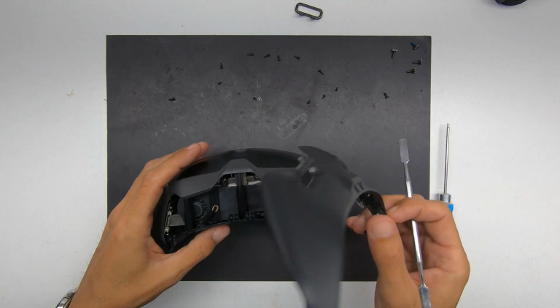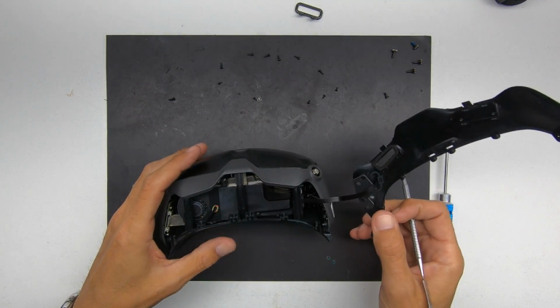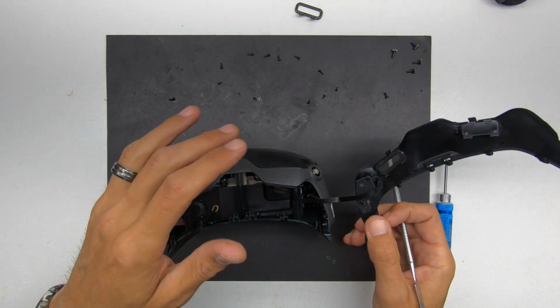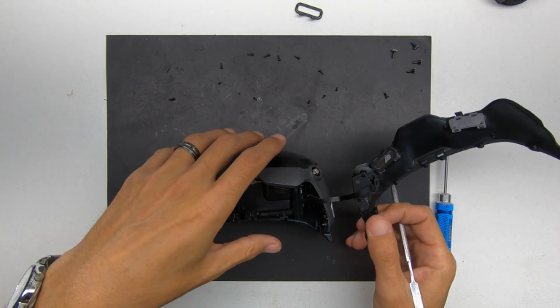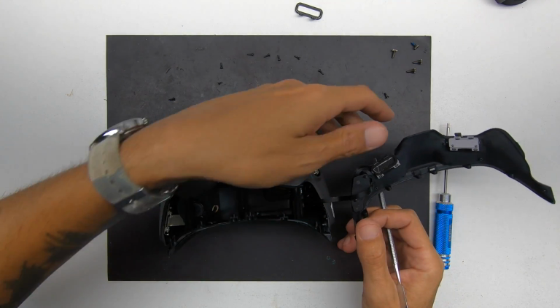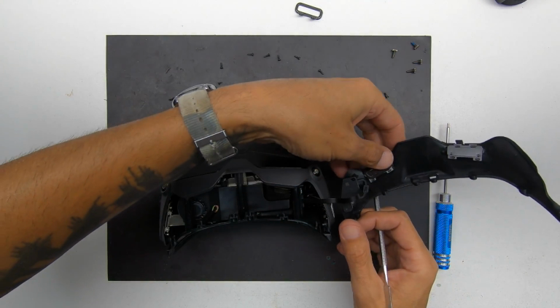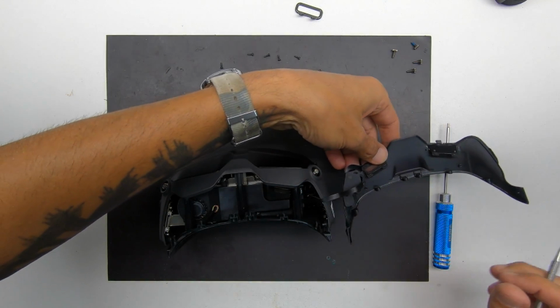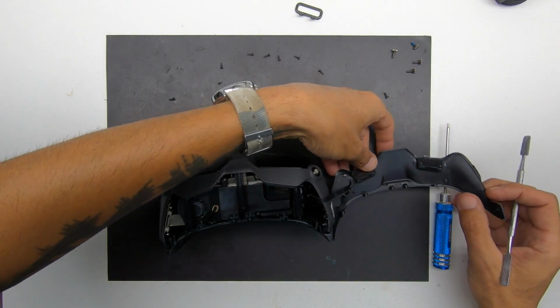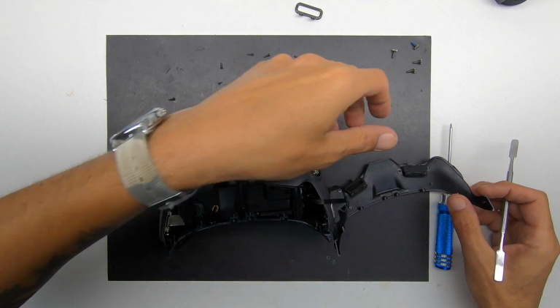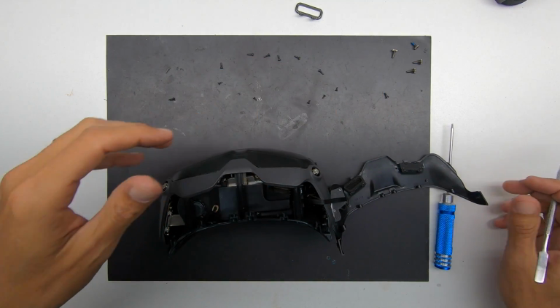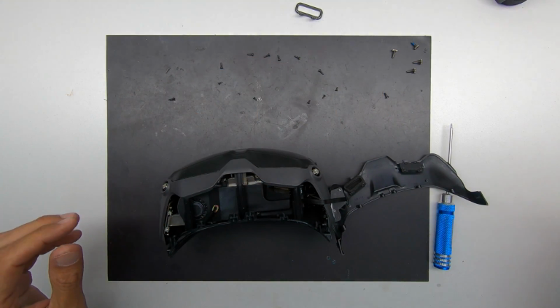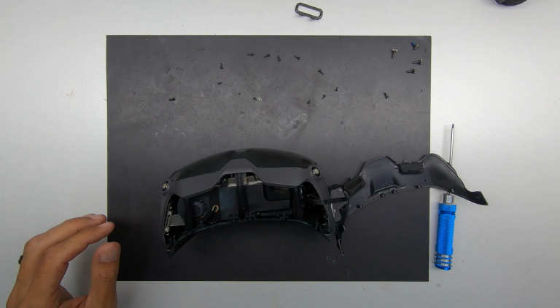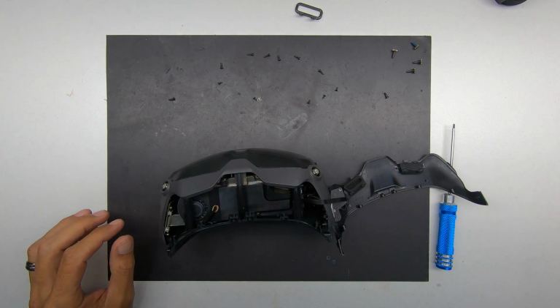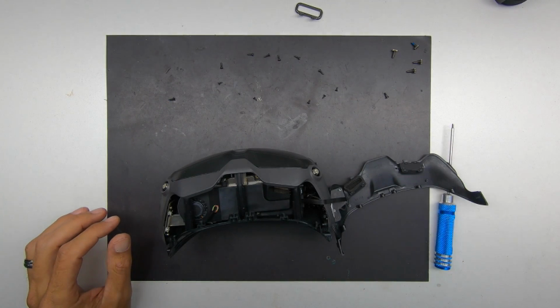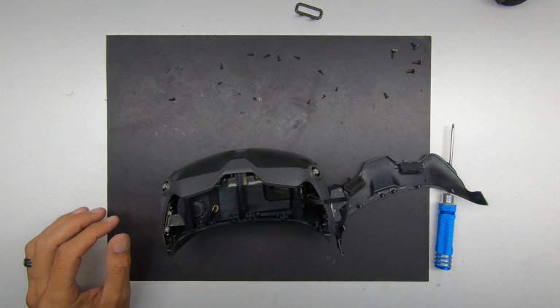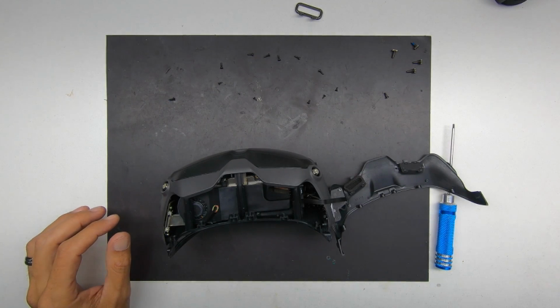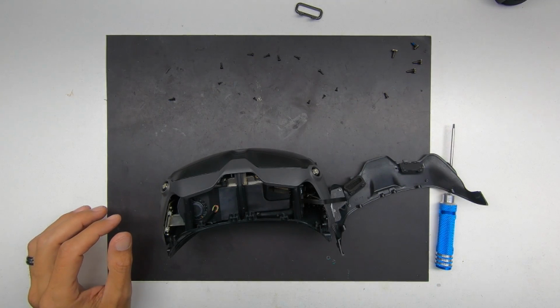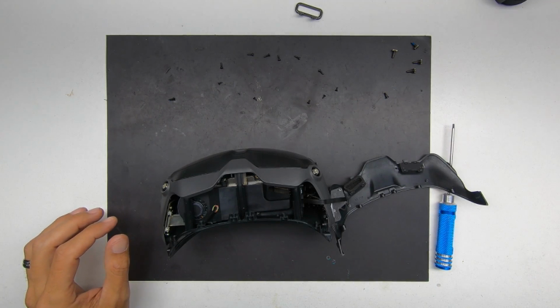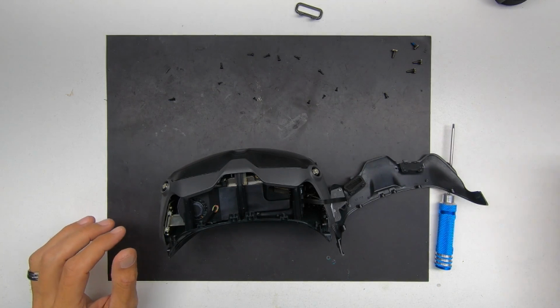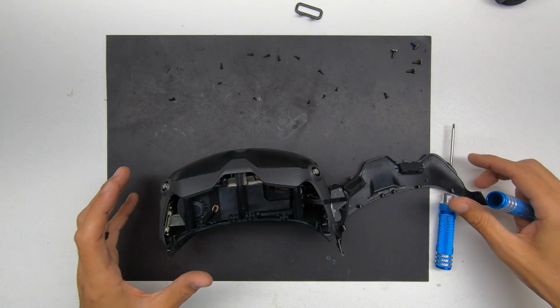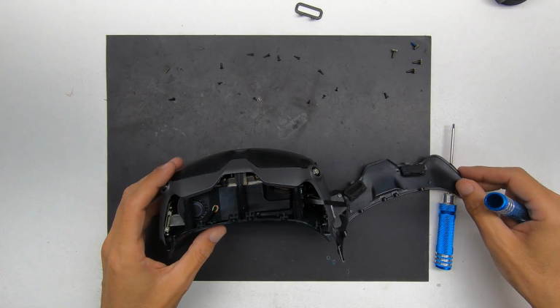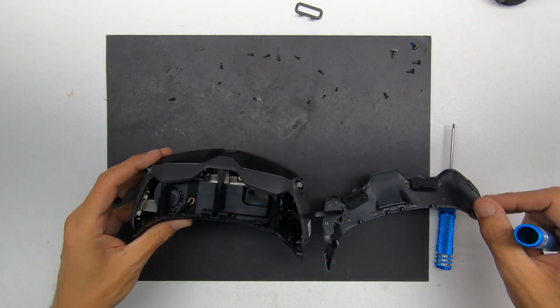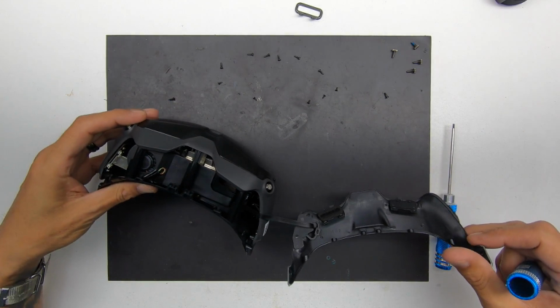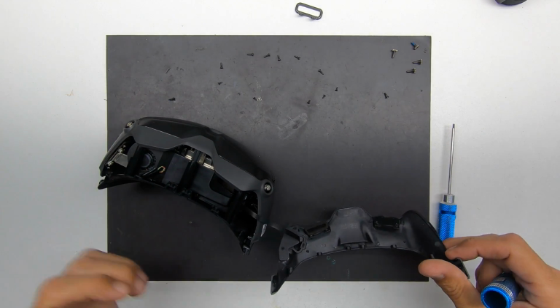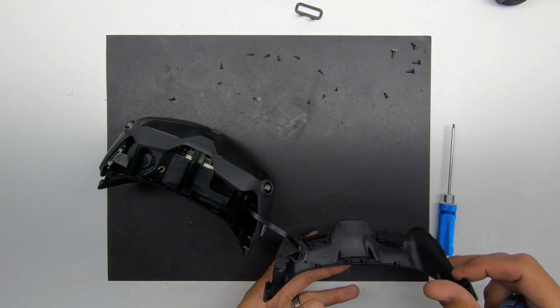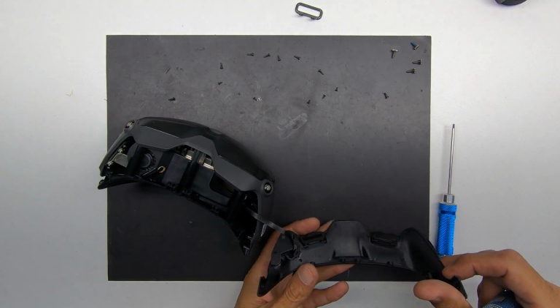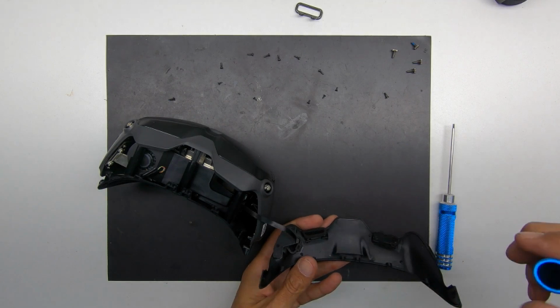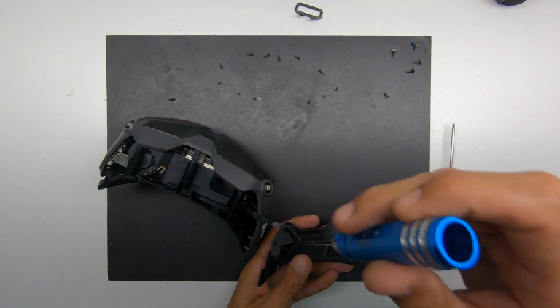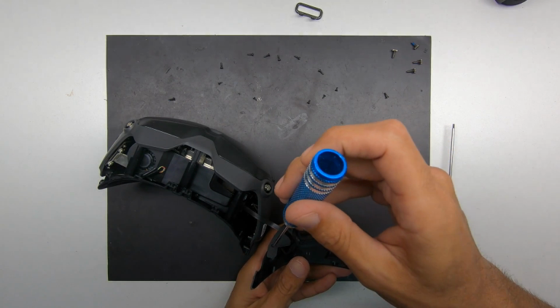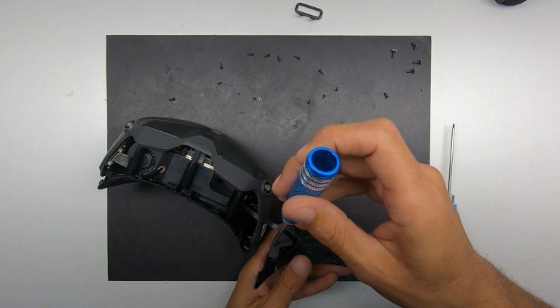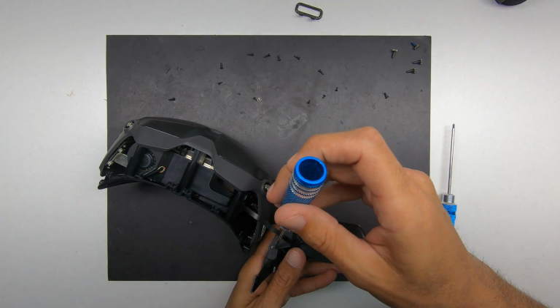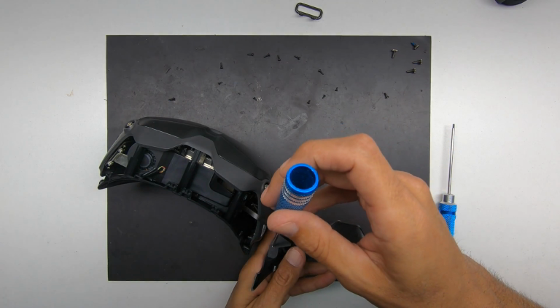Be very careful because the flex cable can get damaged easily. If it gets a nick or a crease in it, chances are it's not going to work again. So treat it very, very, very carefully.